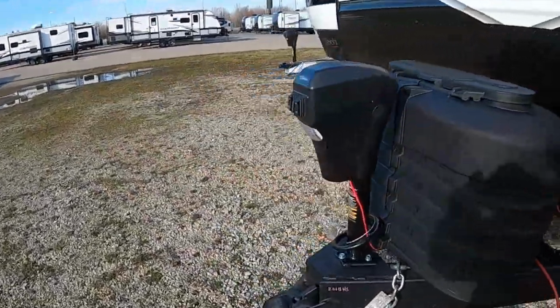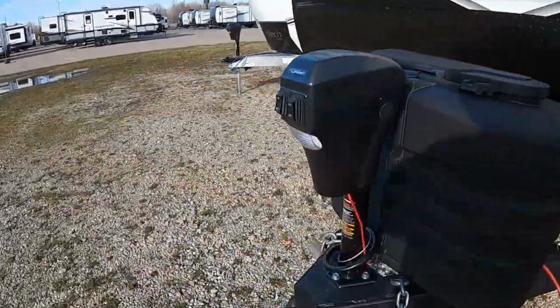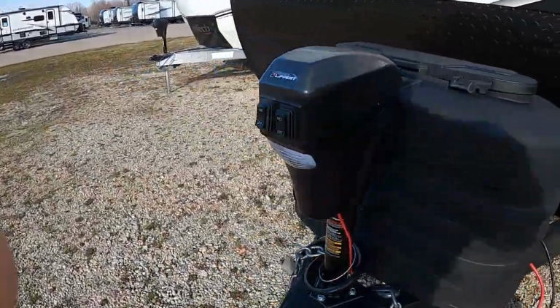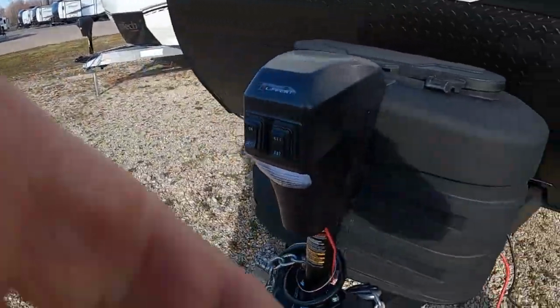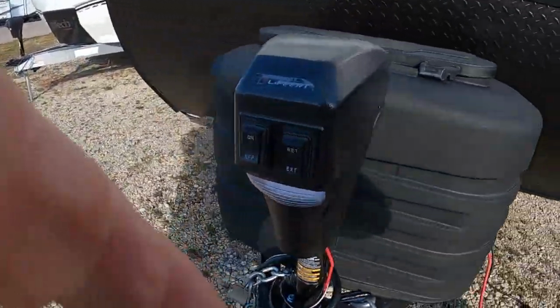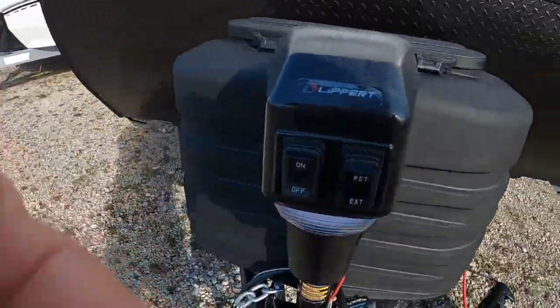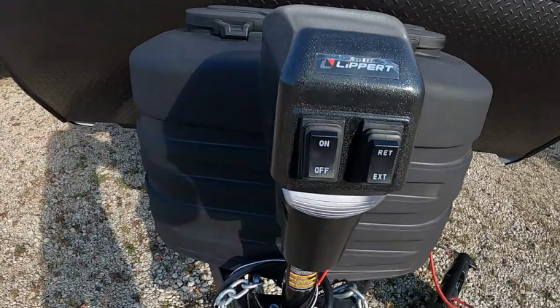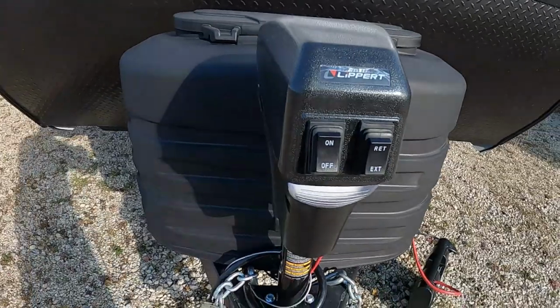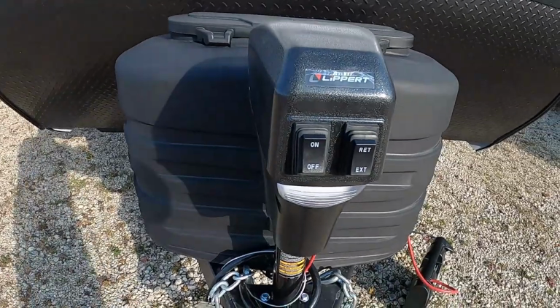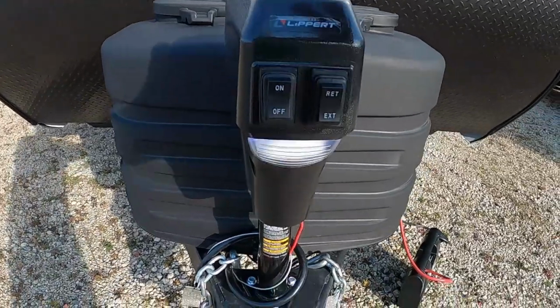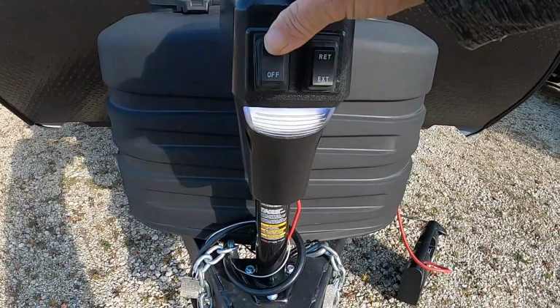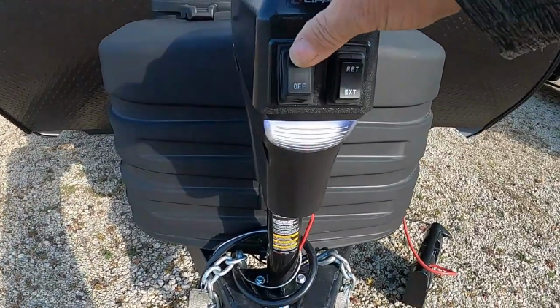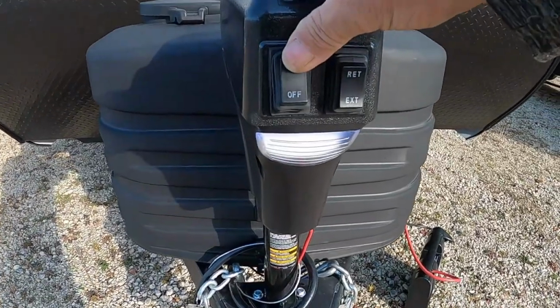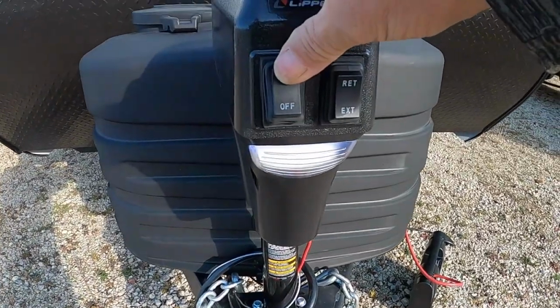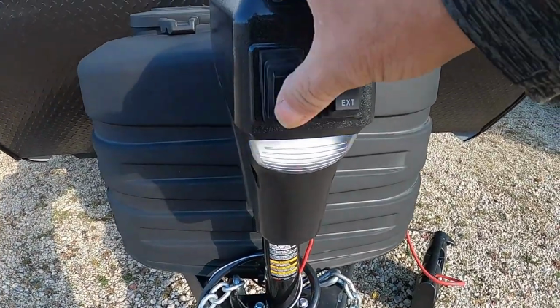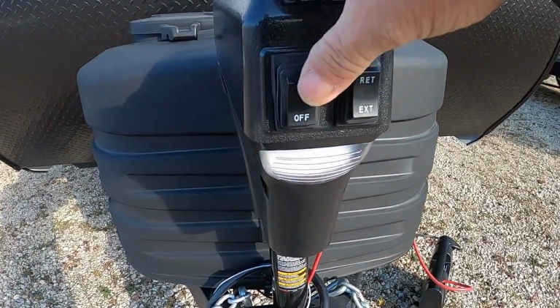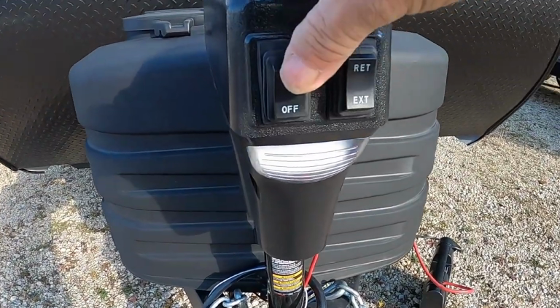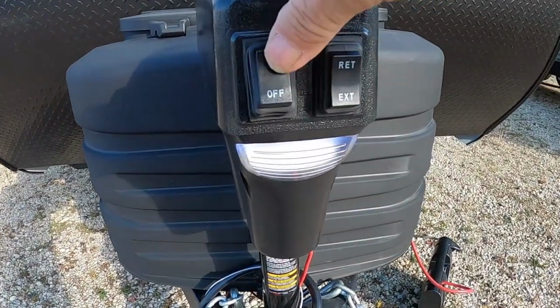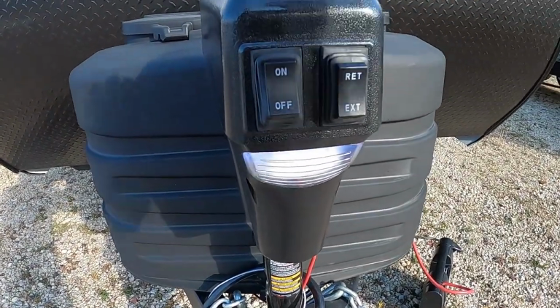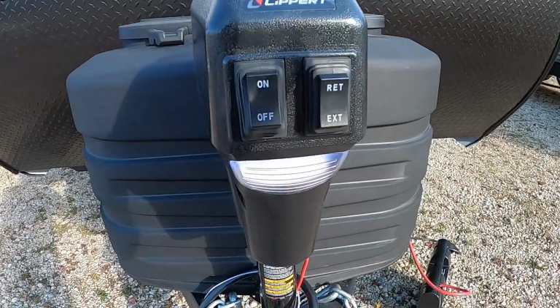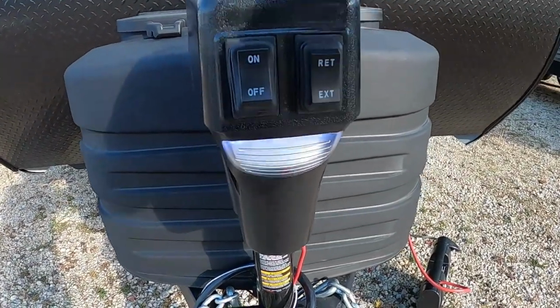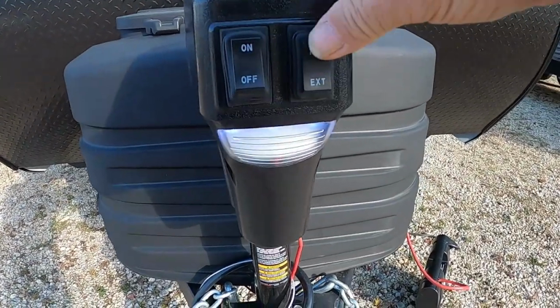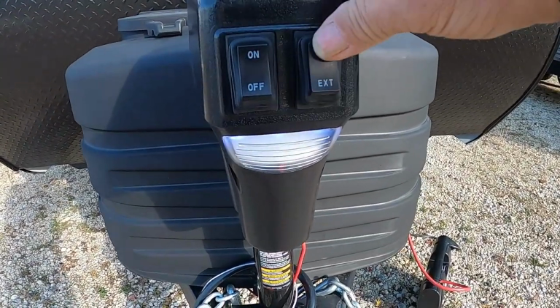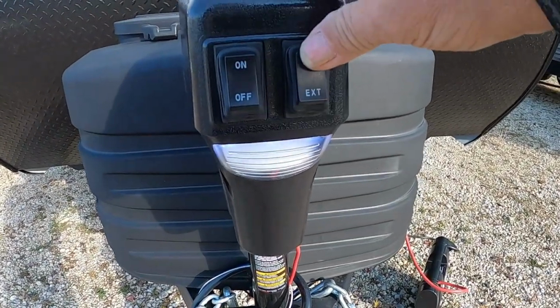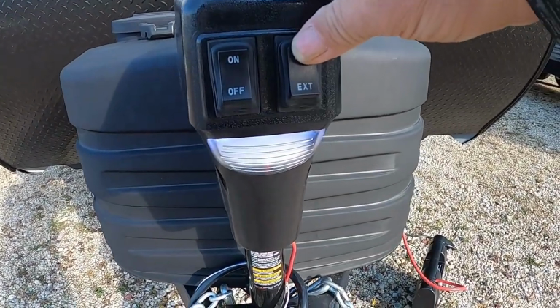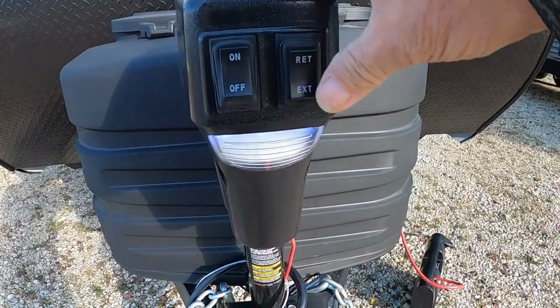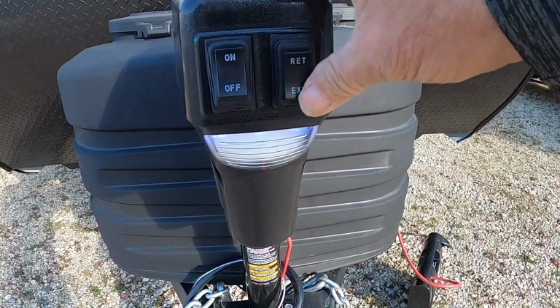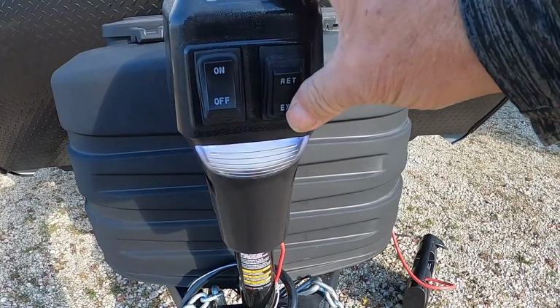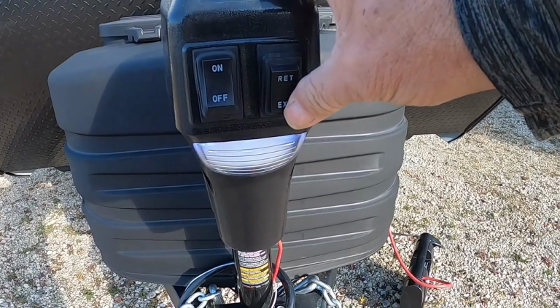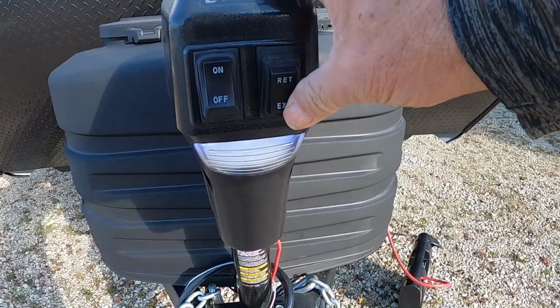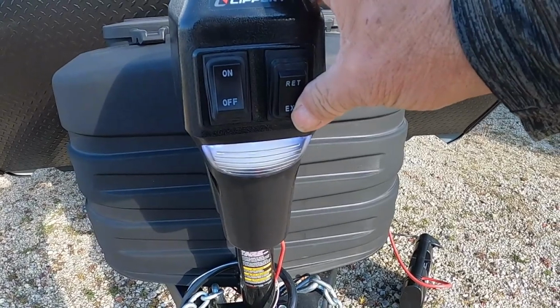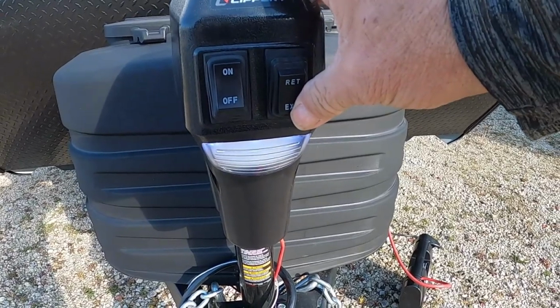The unit comes with a power tongue jack and a night docking light should you arrive at night. Simply retract to lower, extend to raise.